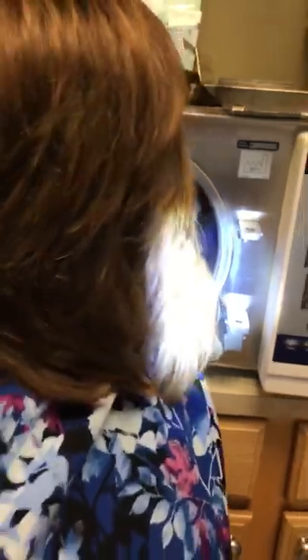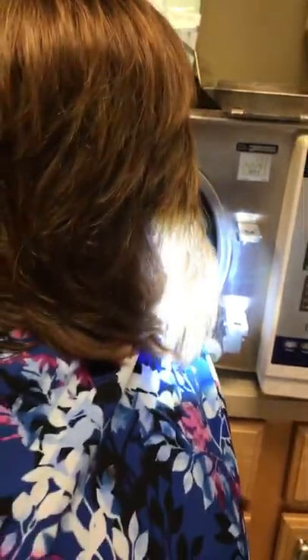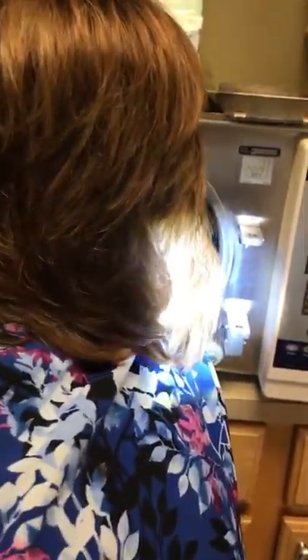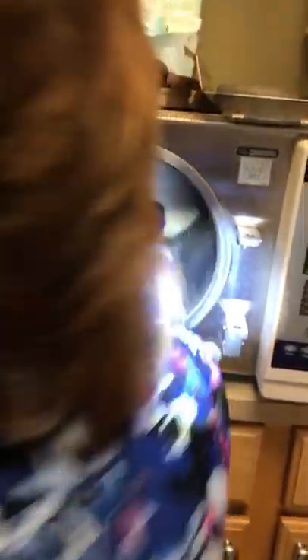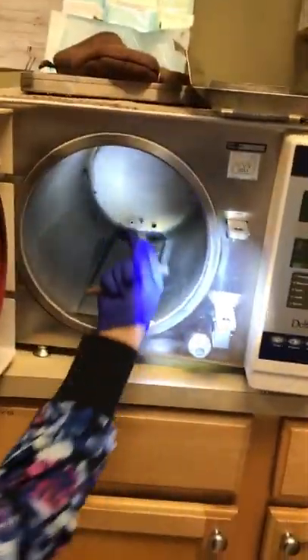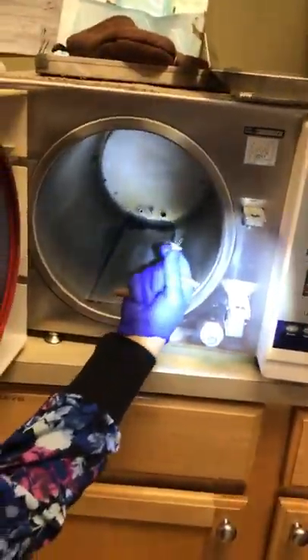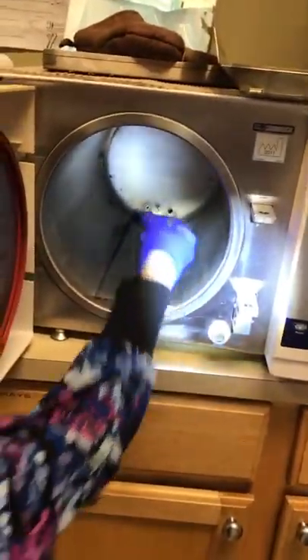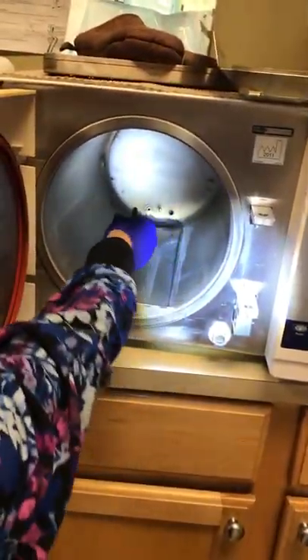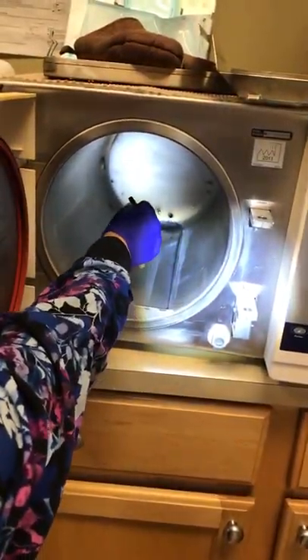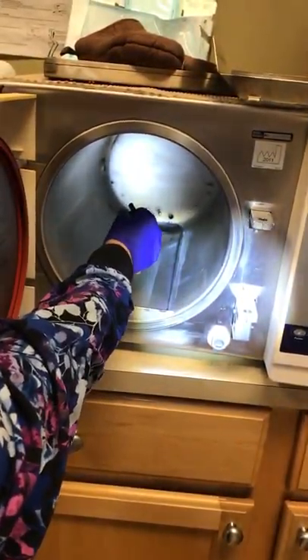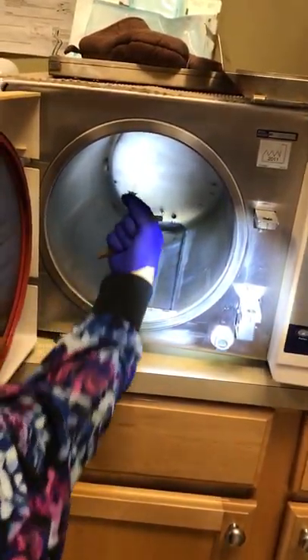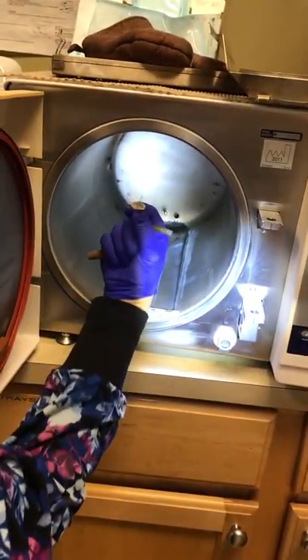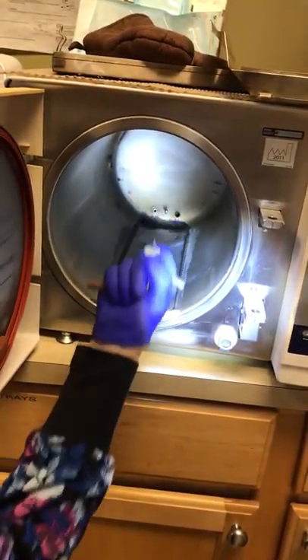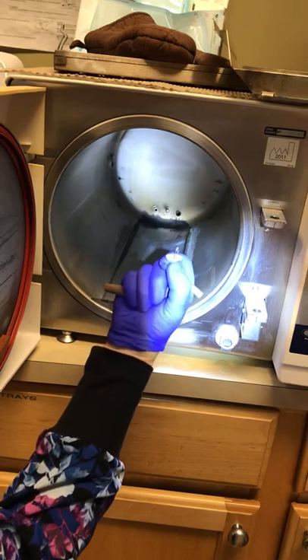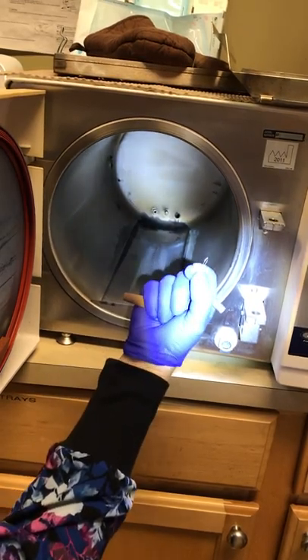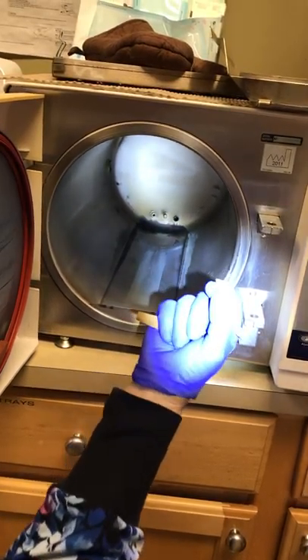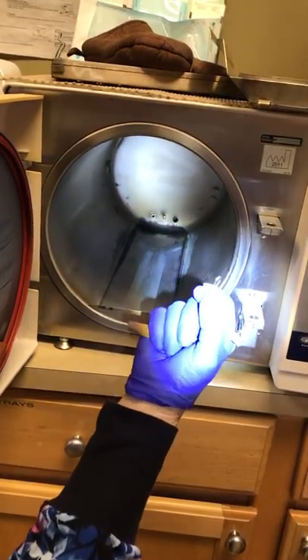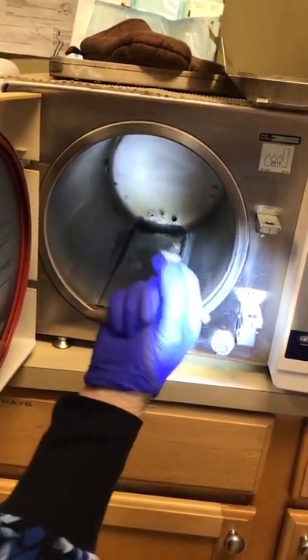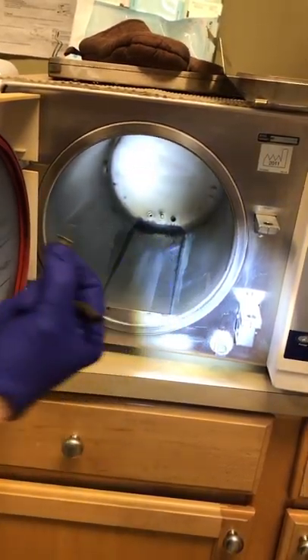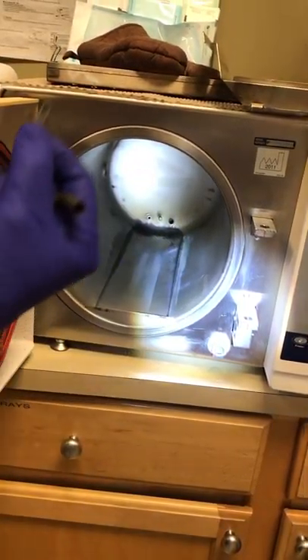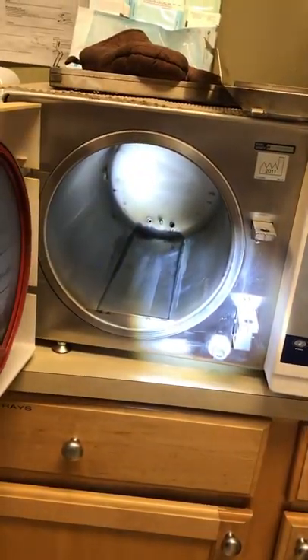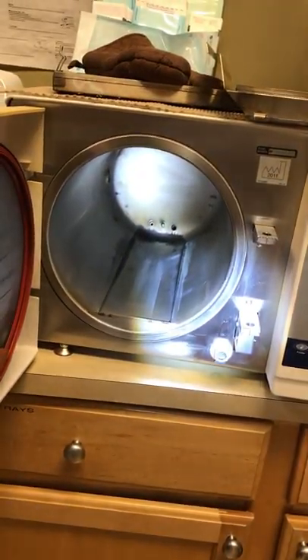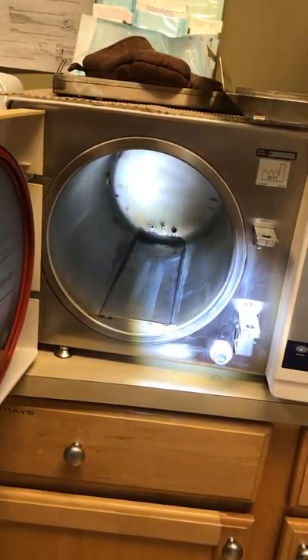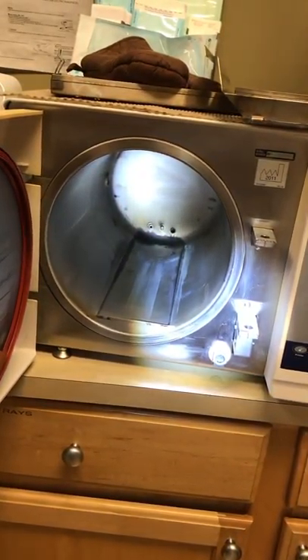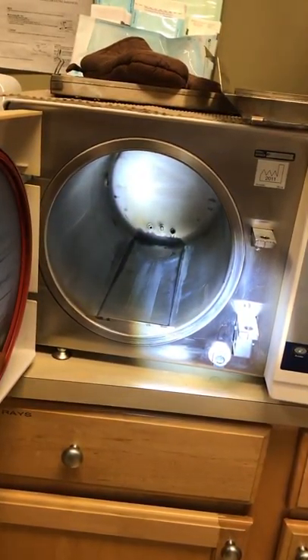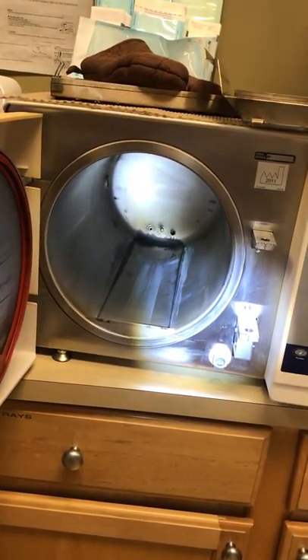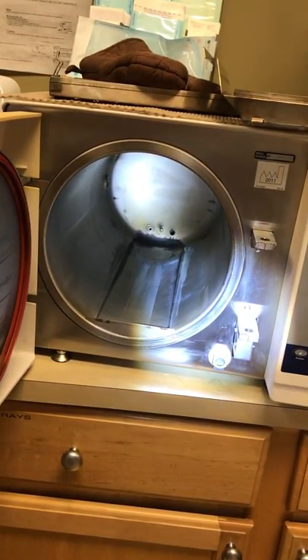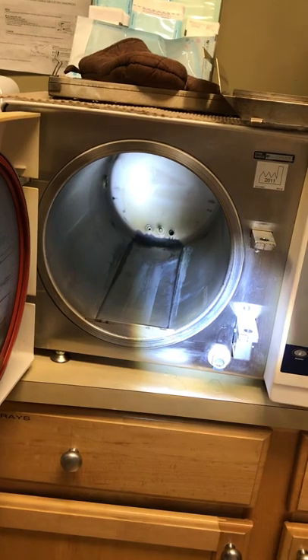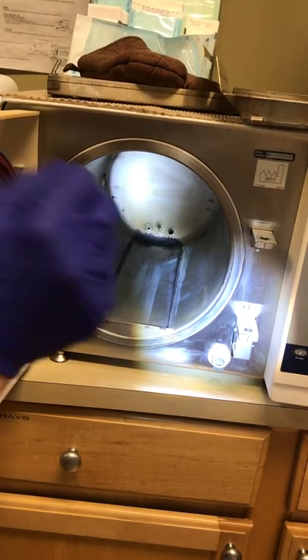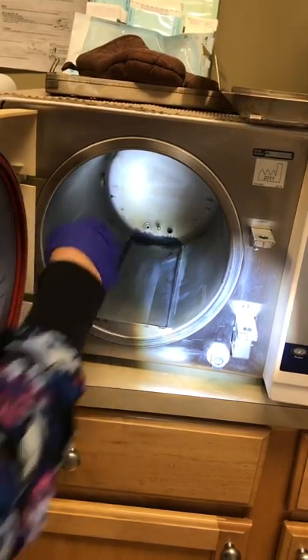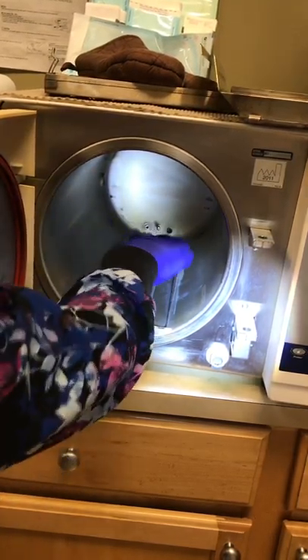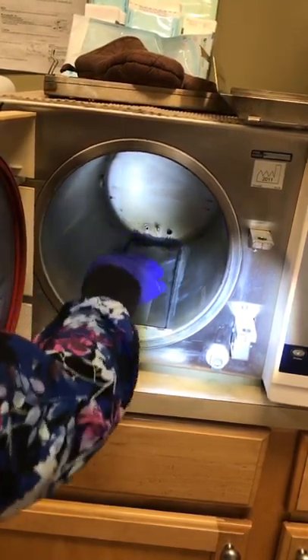And then this little guy here, which is on the left, we're going to pull him out. It's going to be hot, so then we're going to put that down. Scrub out the inside.